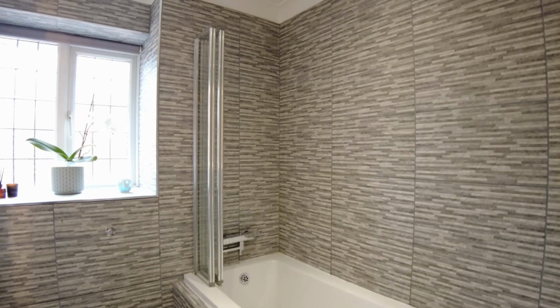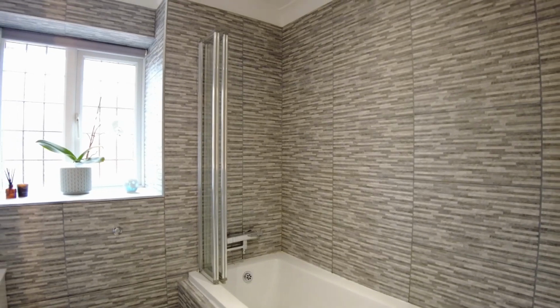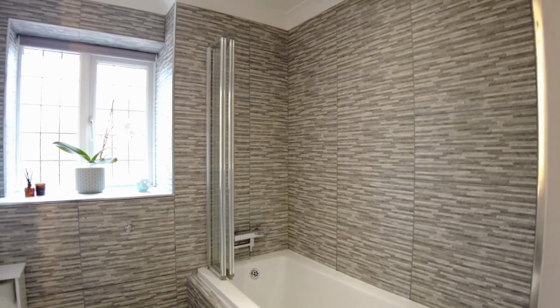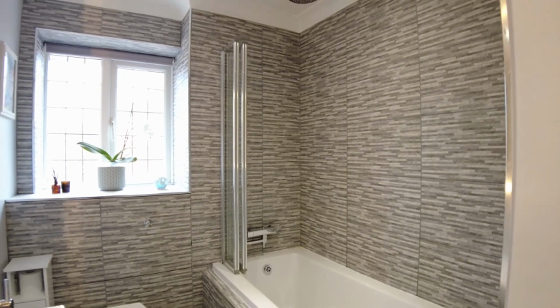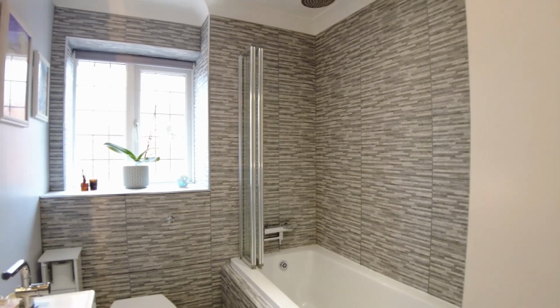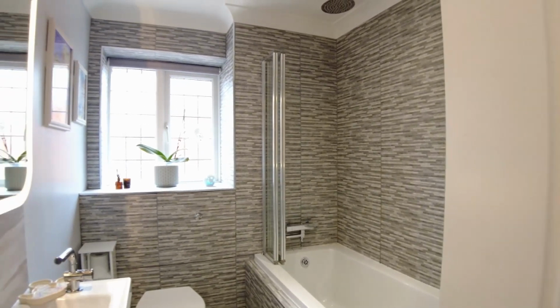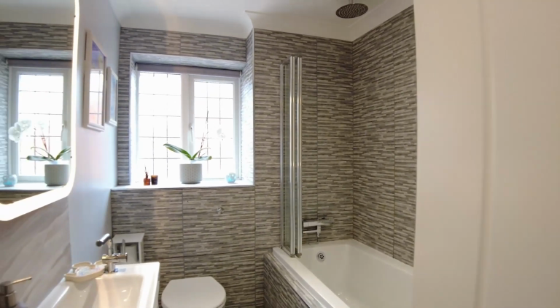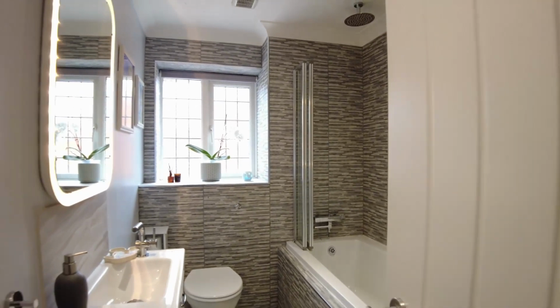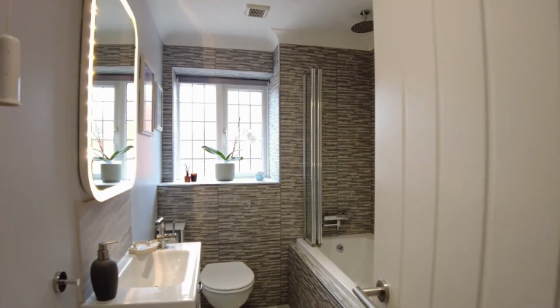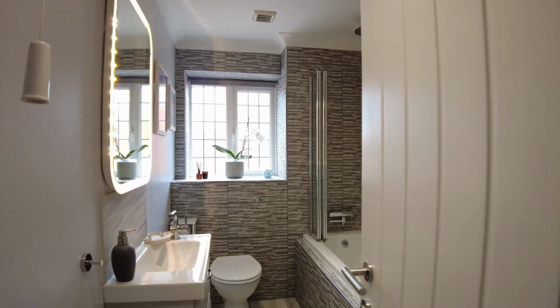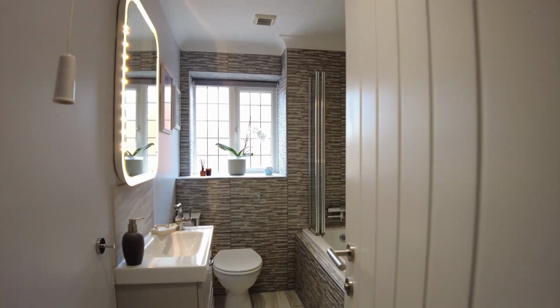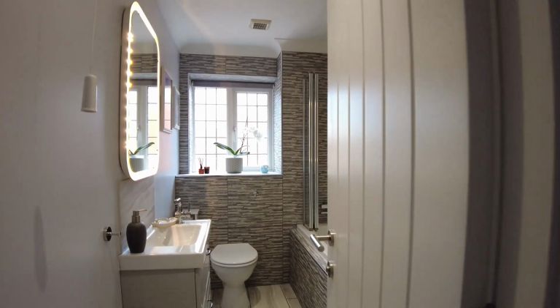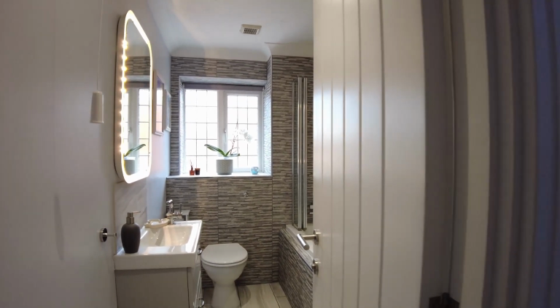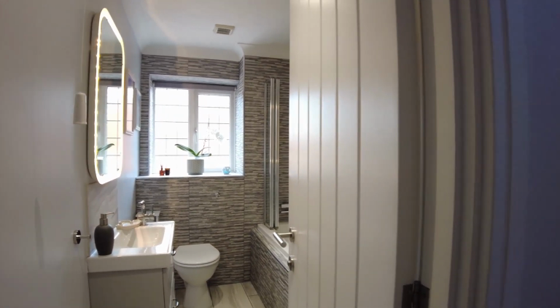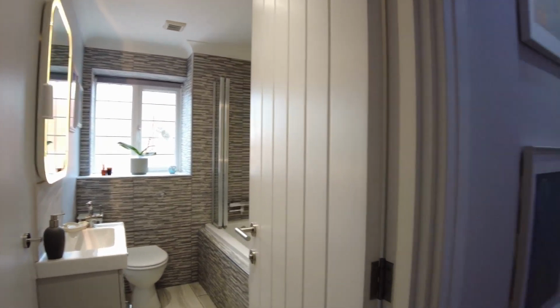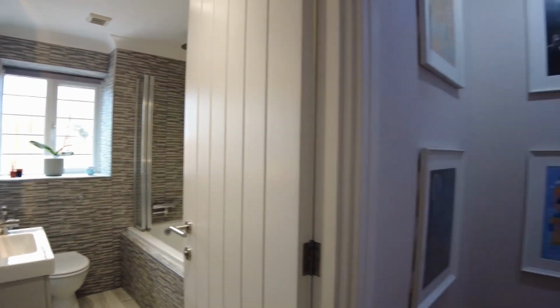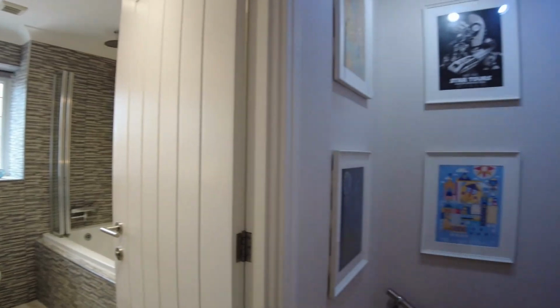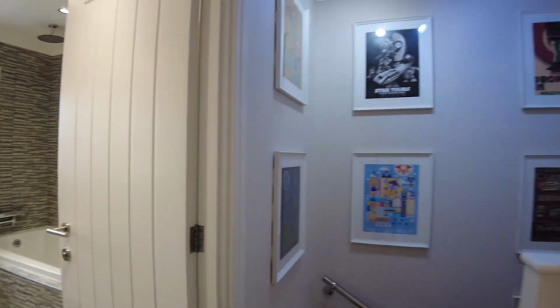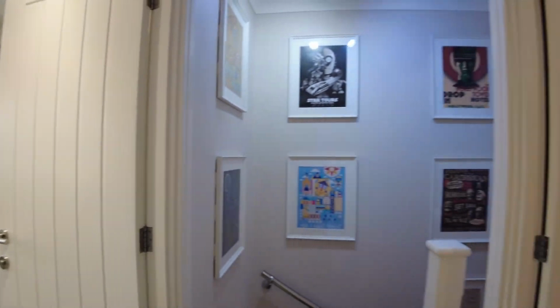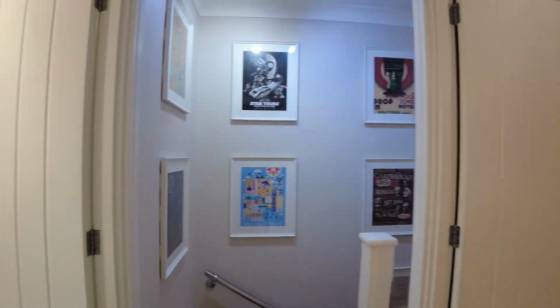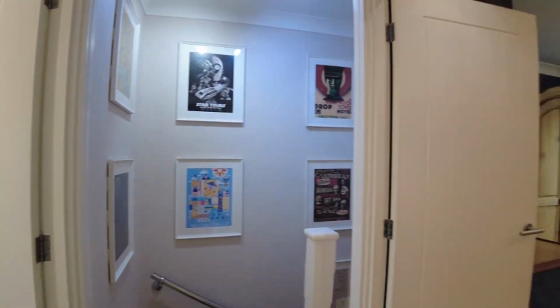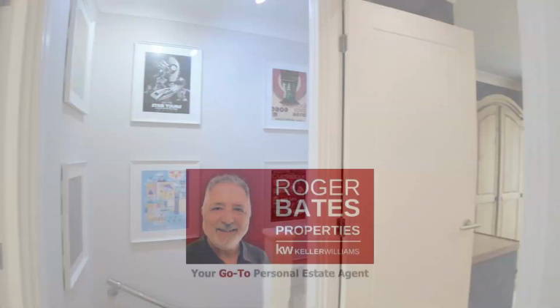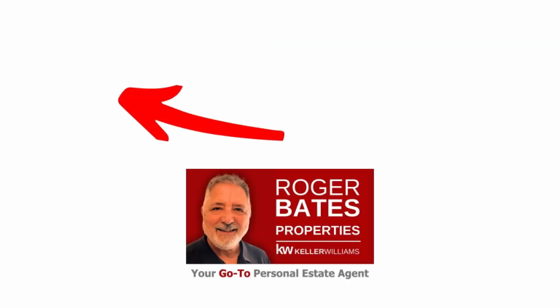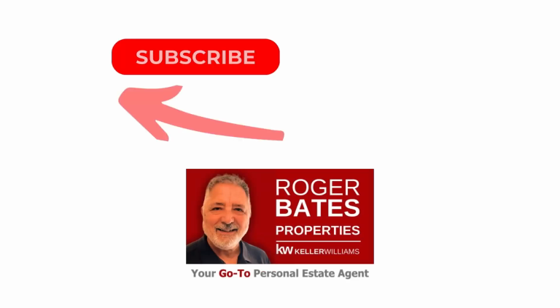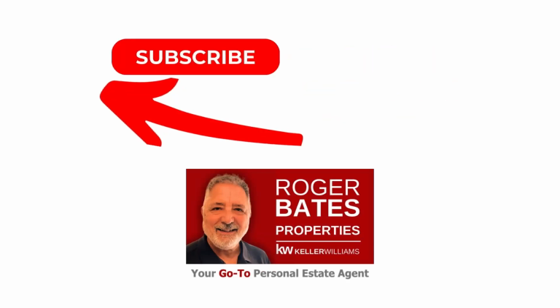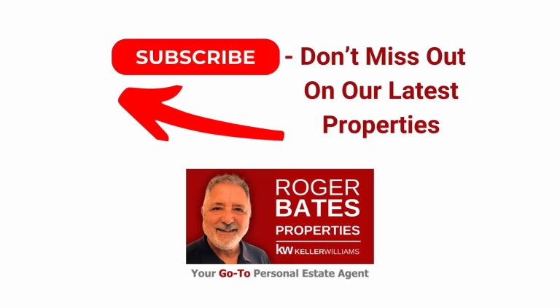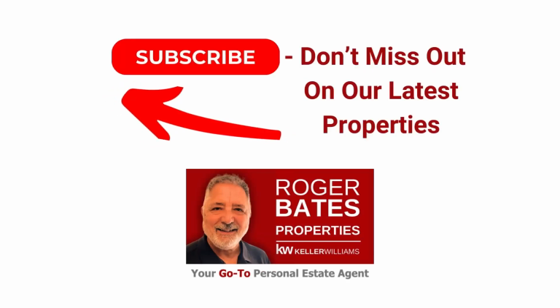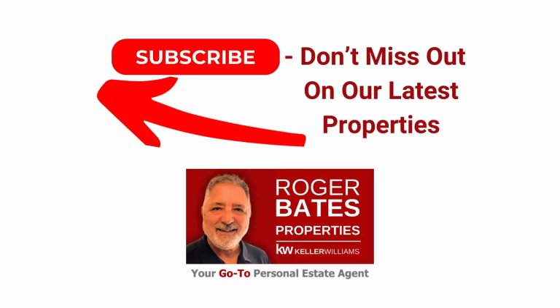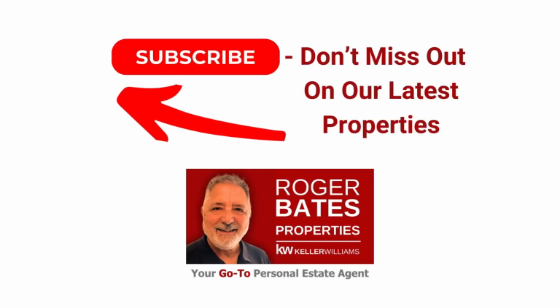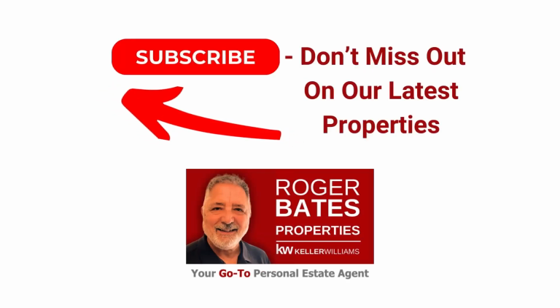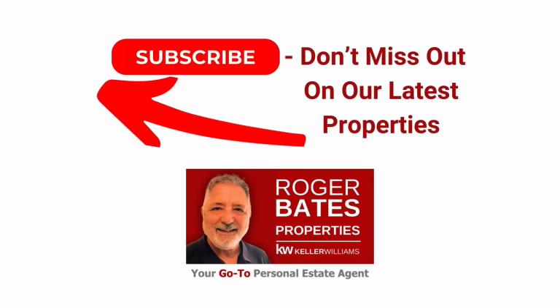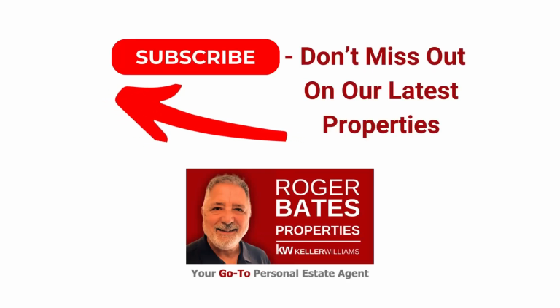To view this excellent property, please don't forget to like and subscribe to my YouTube channel so you don't miss out on all our latest properties.